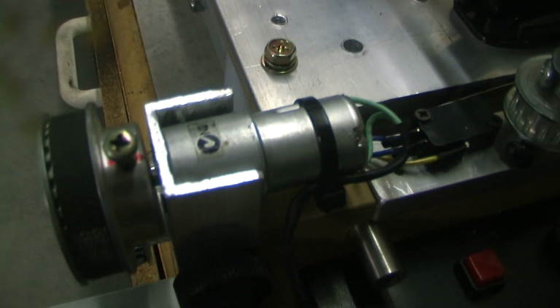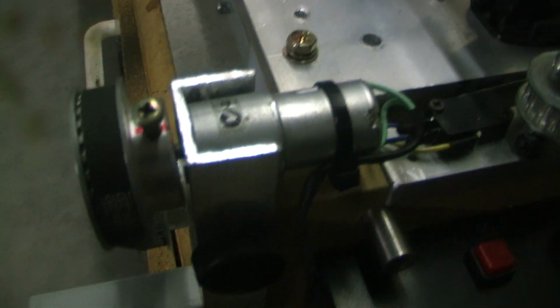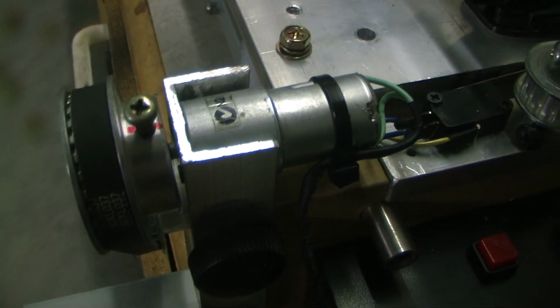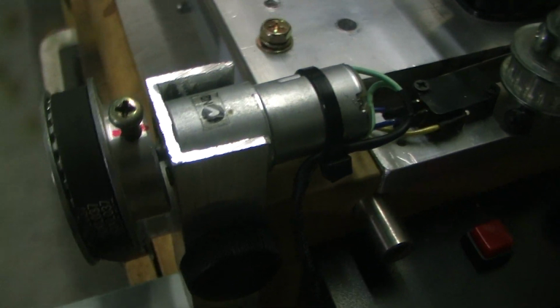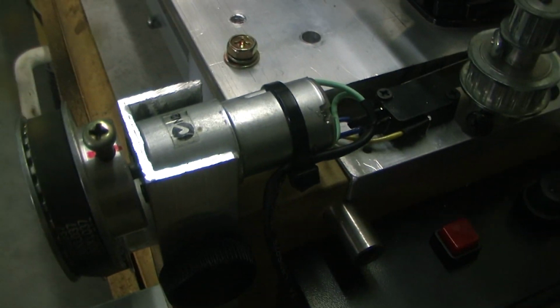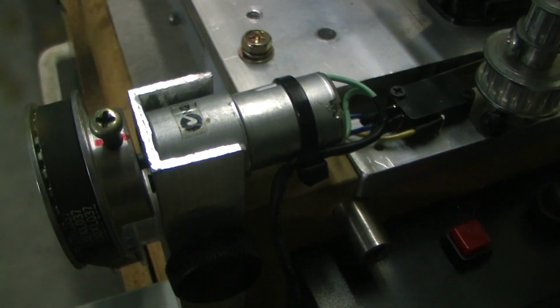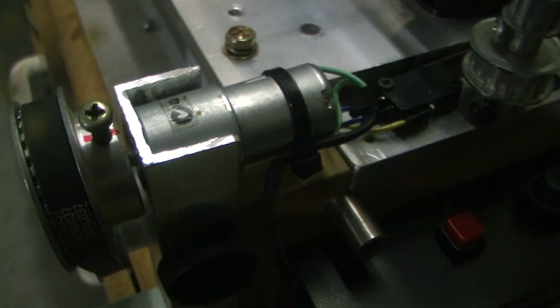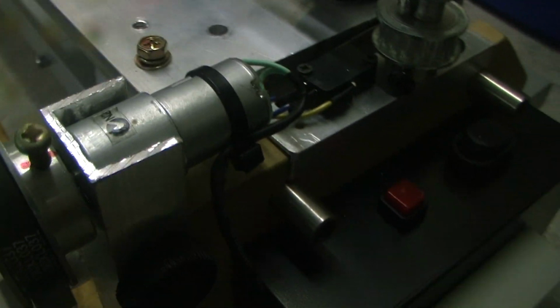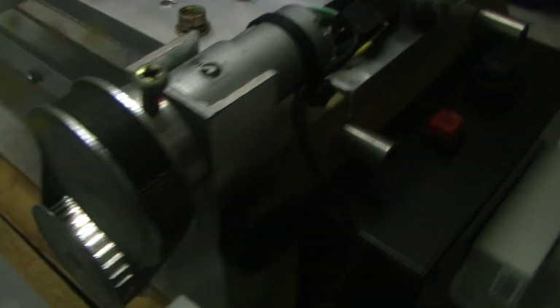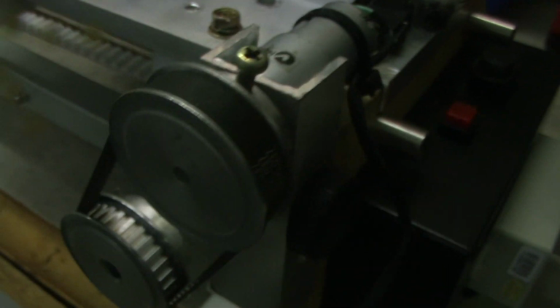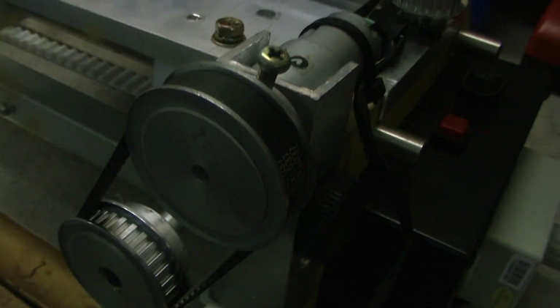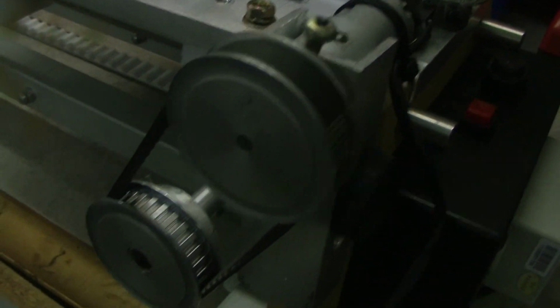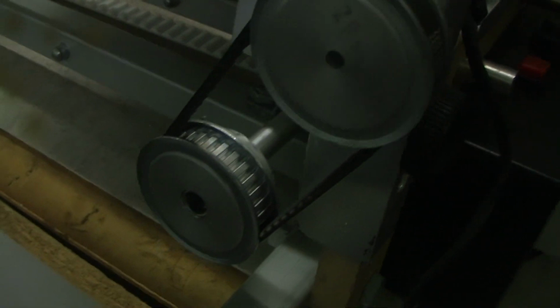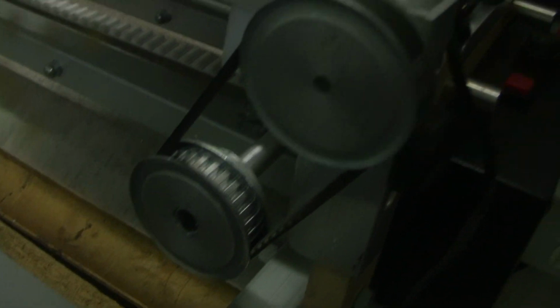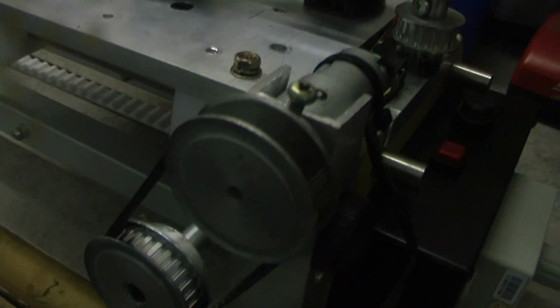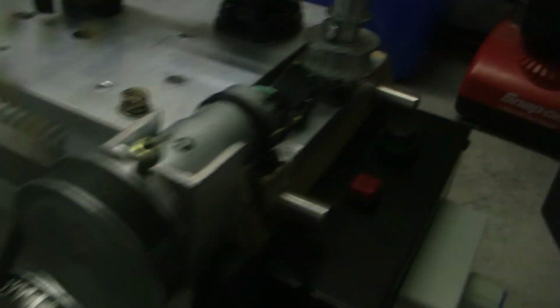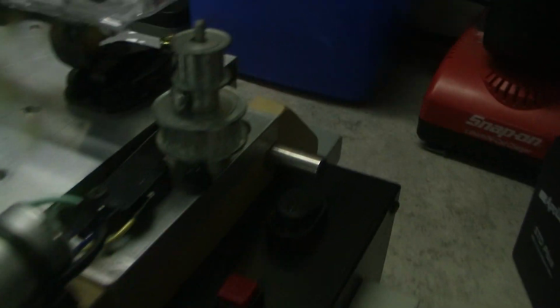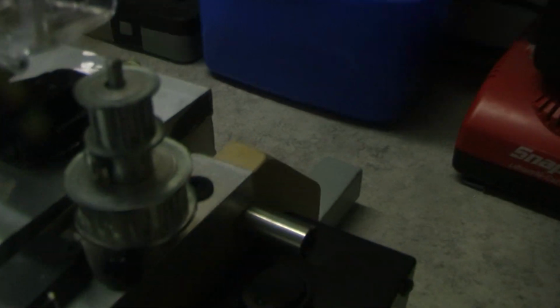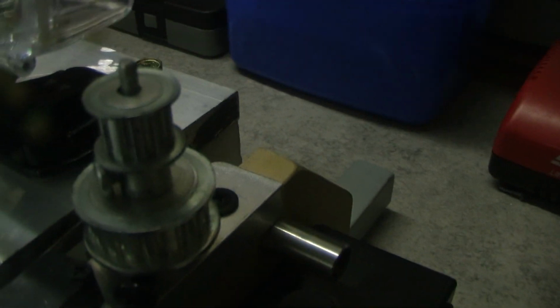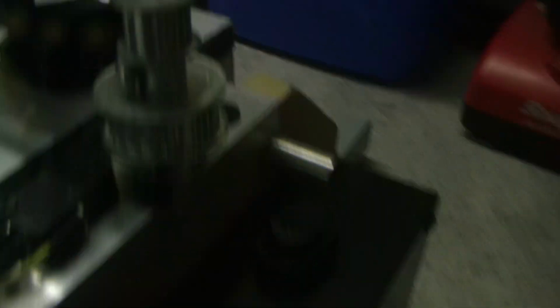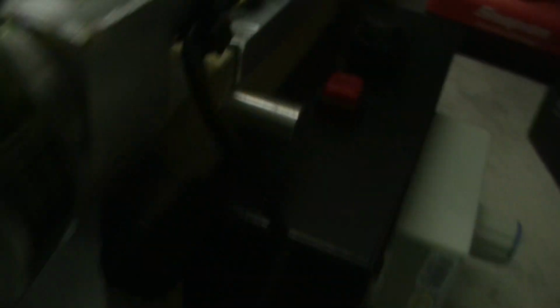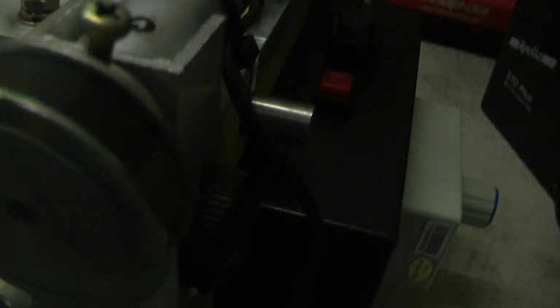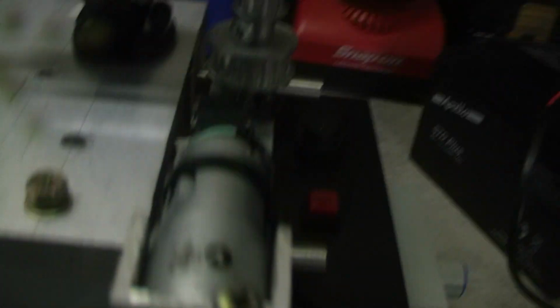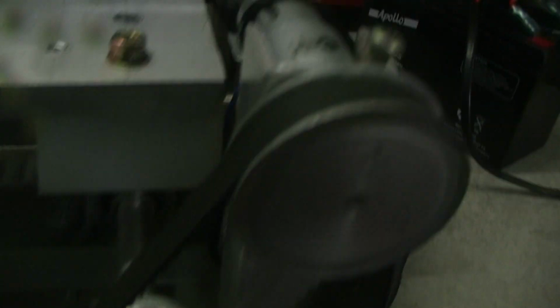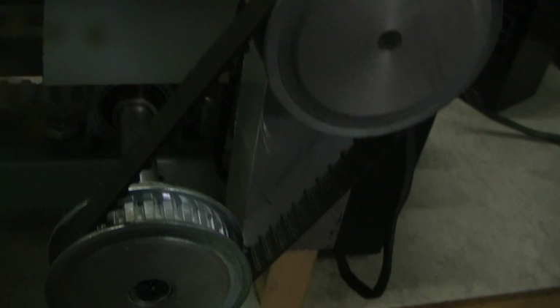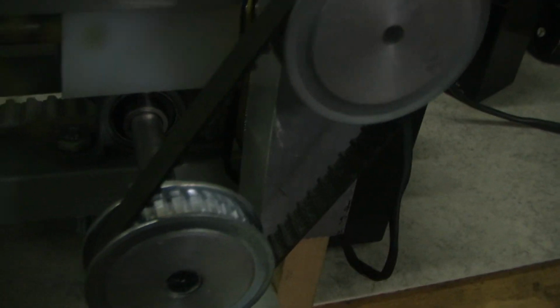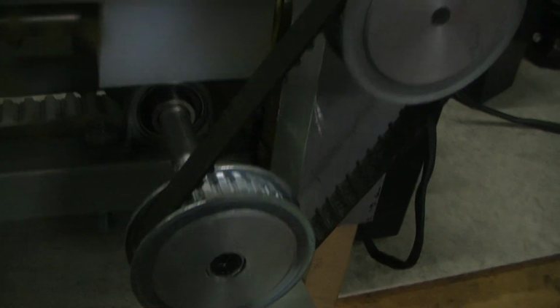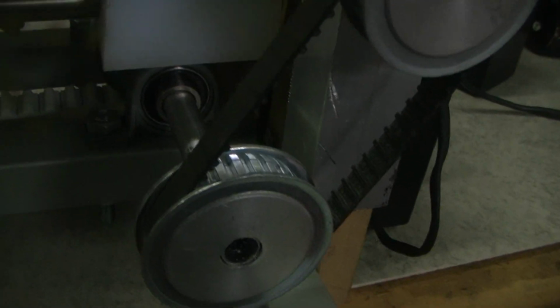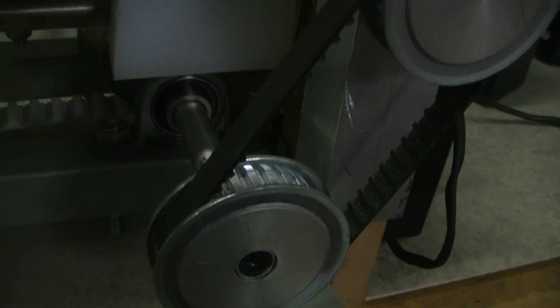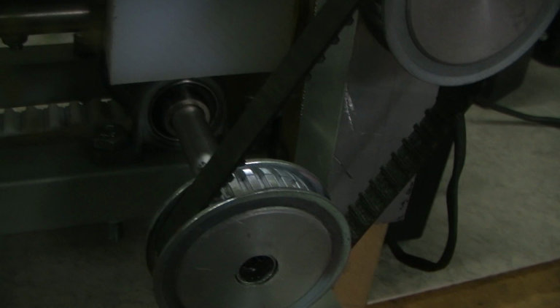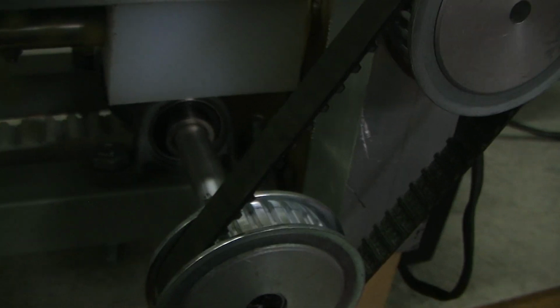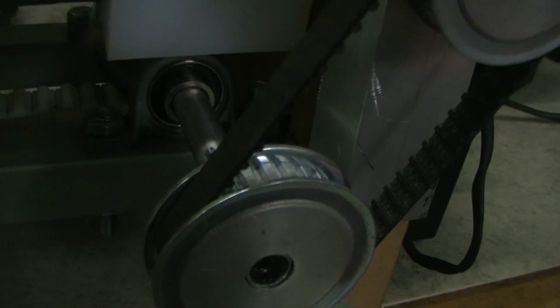My little 12 volt motor is 36 RPM, and I've got a few different assorted gears that run down here. I can get it running really slow — it'll take about a minute to do a full 1 meter traverse.